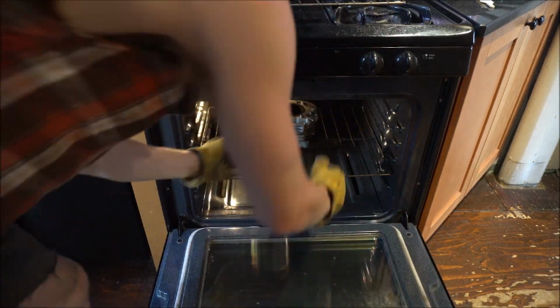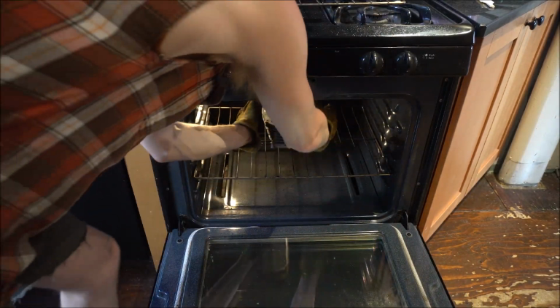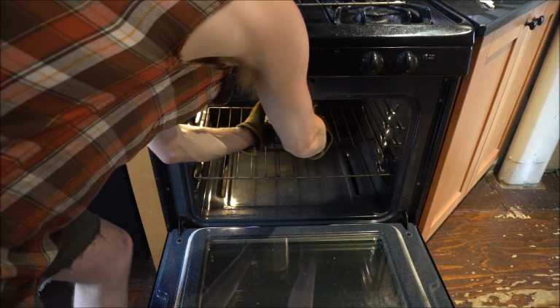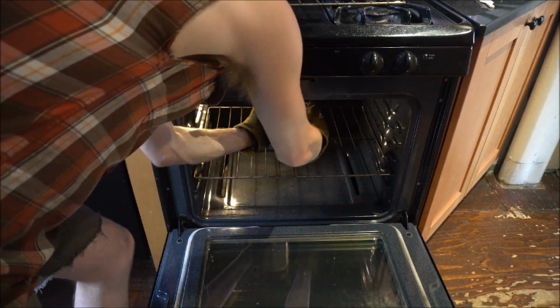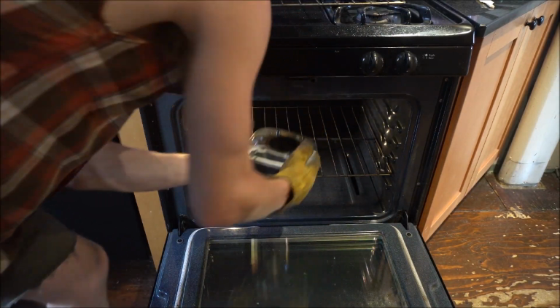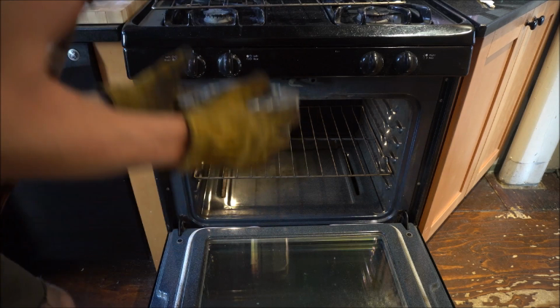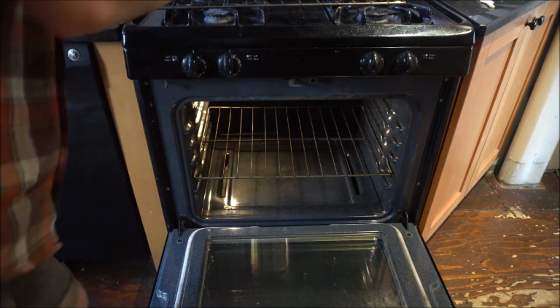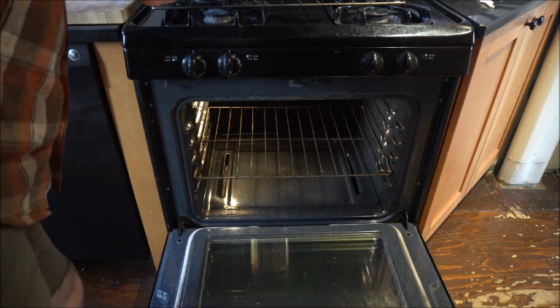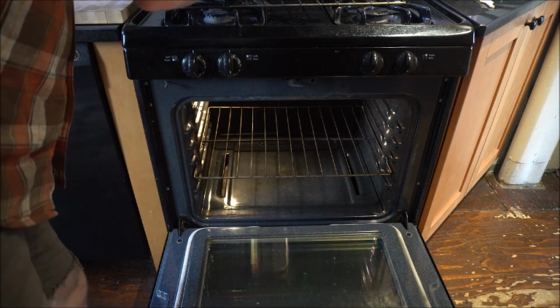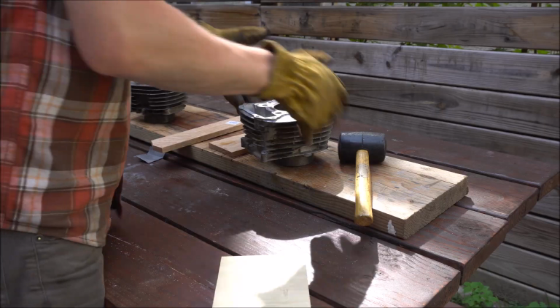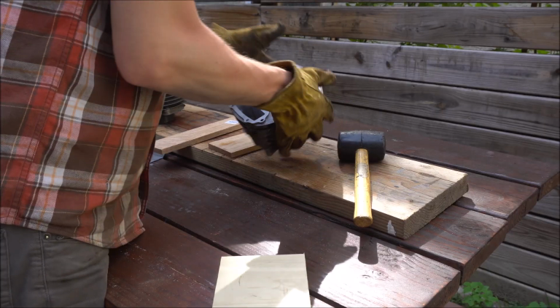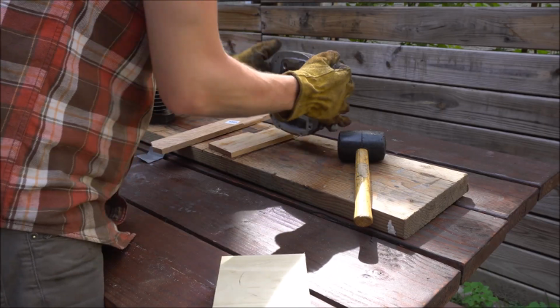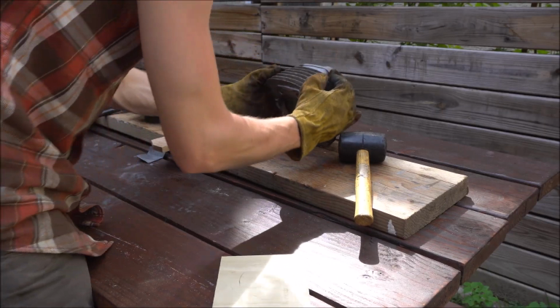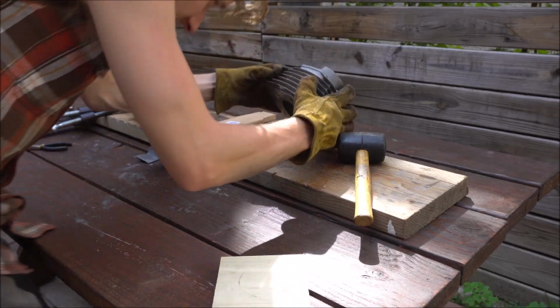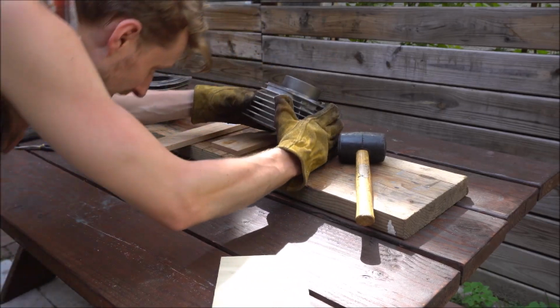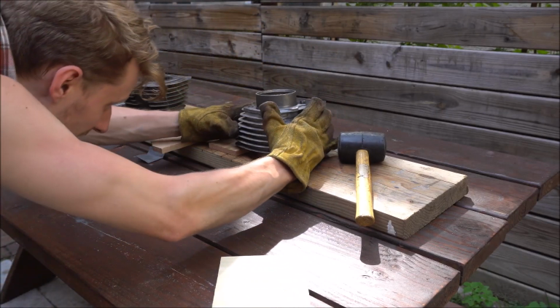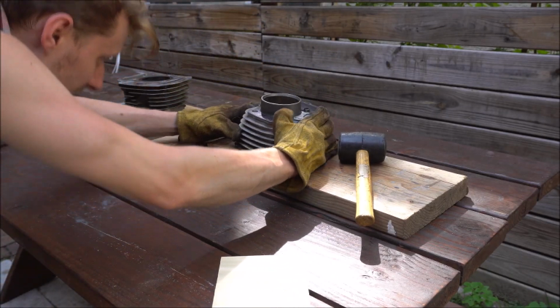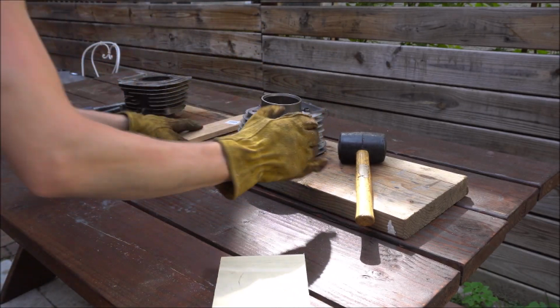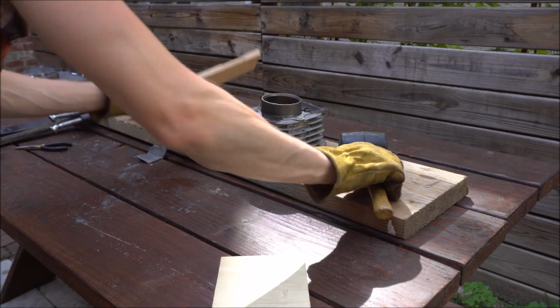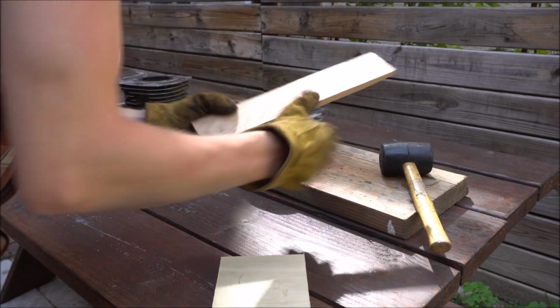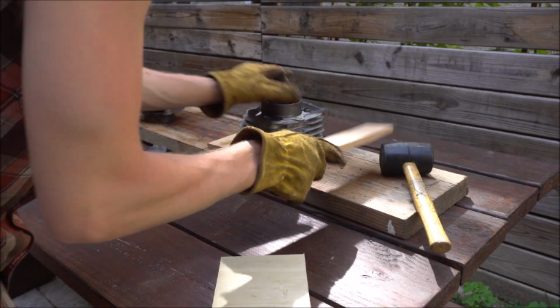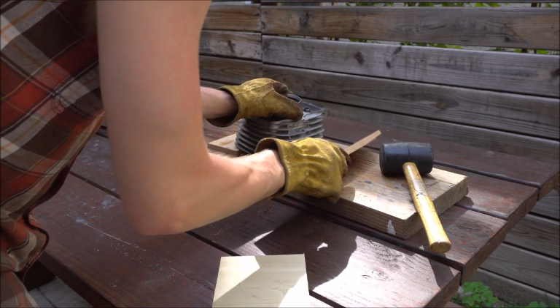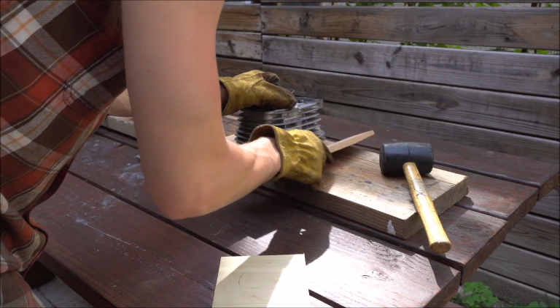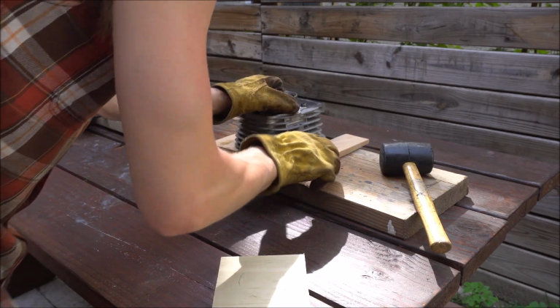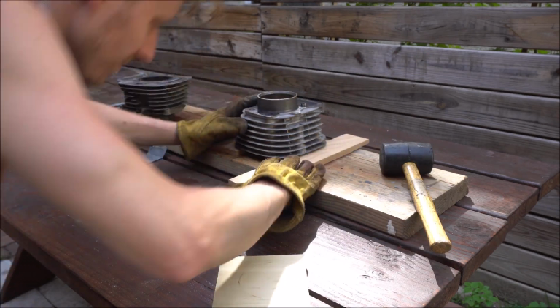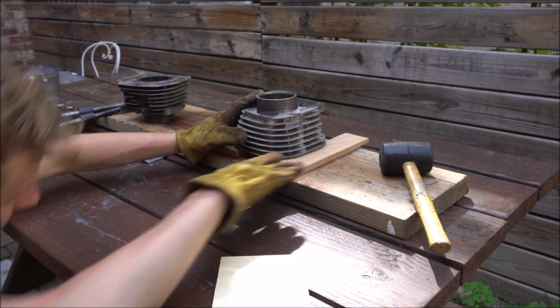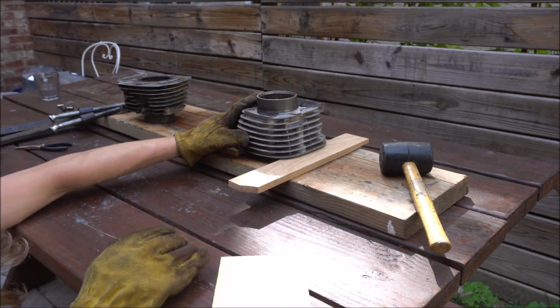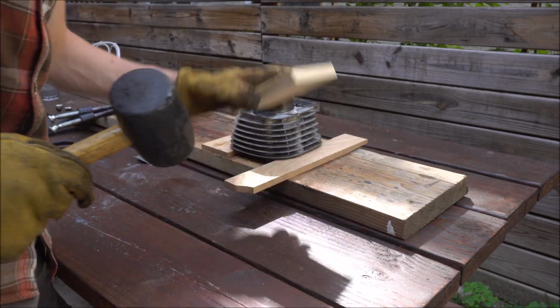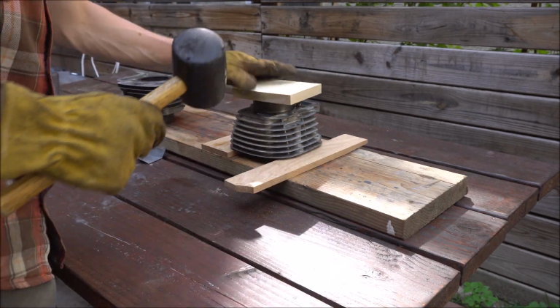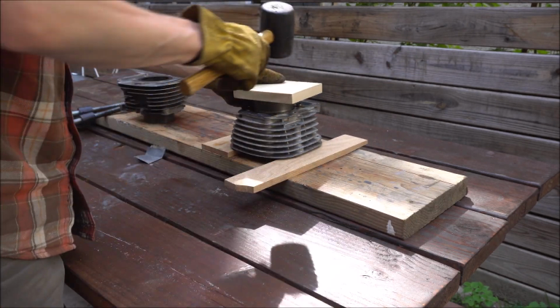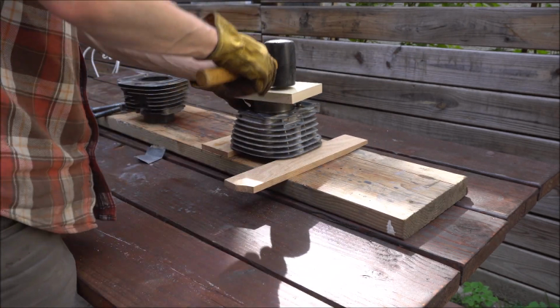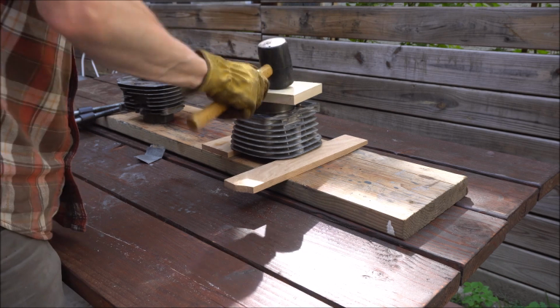Don't forget to put some gloves on for this — it comes out pretty hot. First I flipped the cylinder upside down, put some wood blocks under it clear of the sleeve, and gave it some good whacks with a mallet.